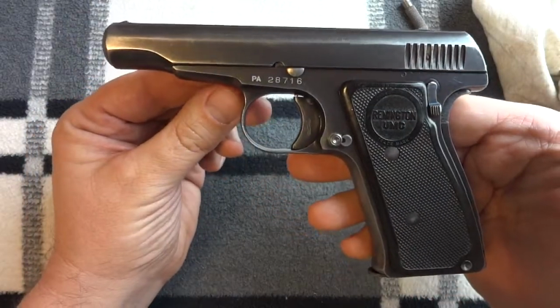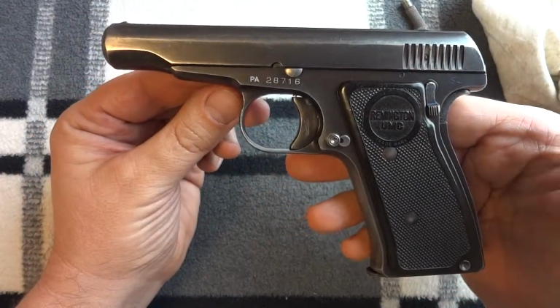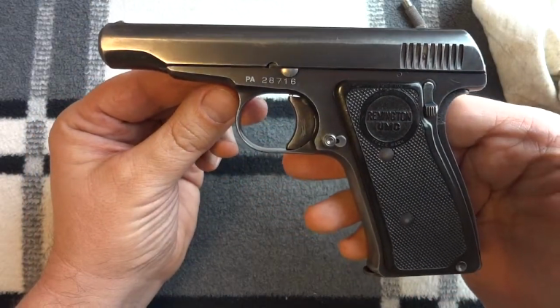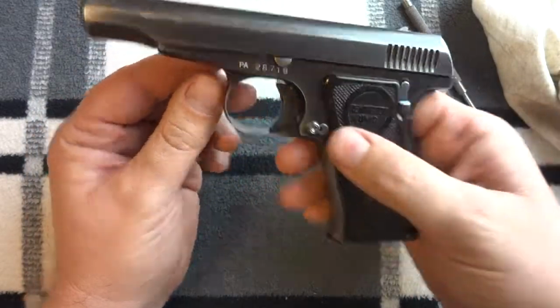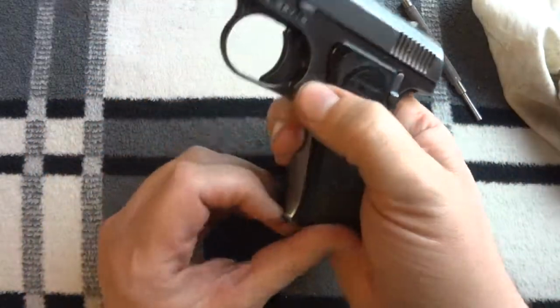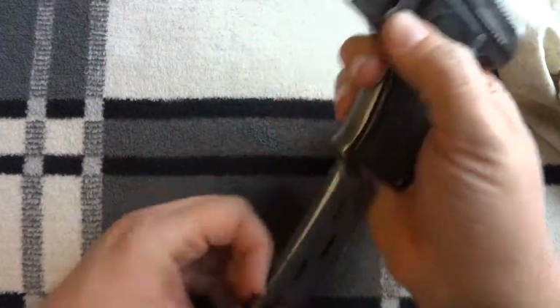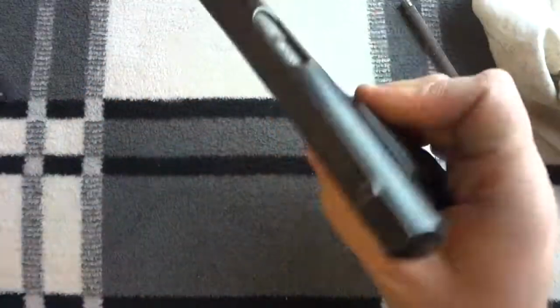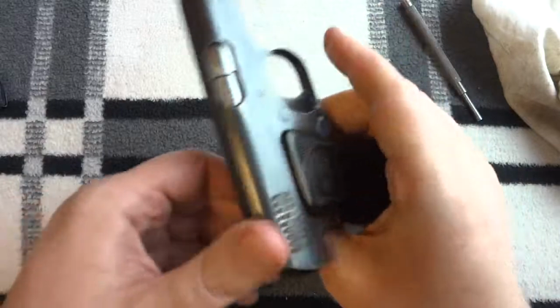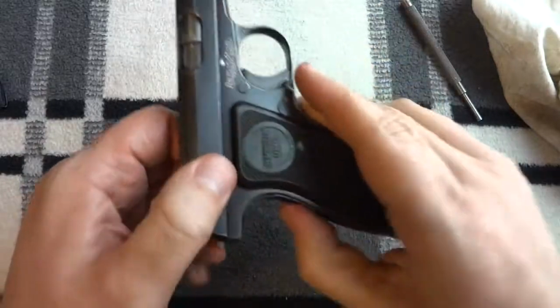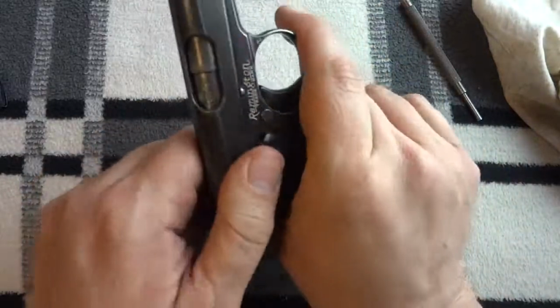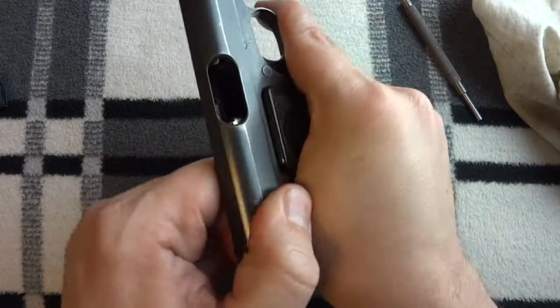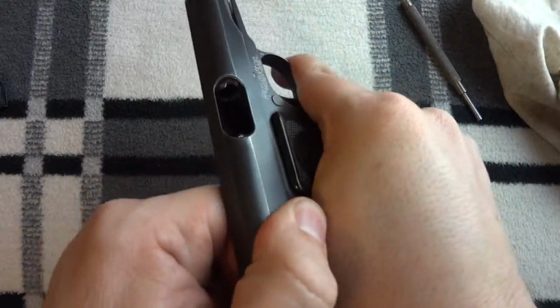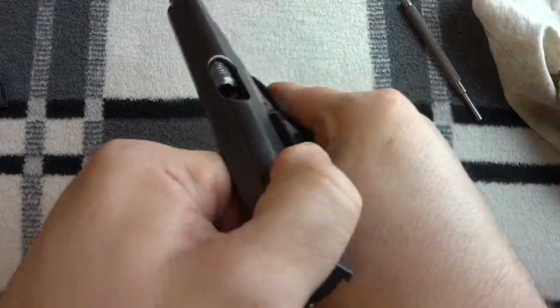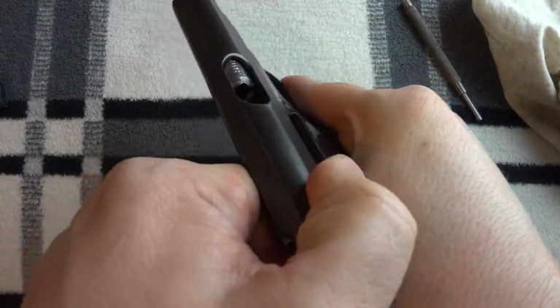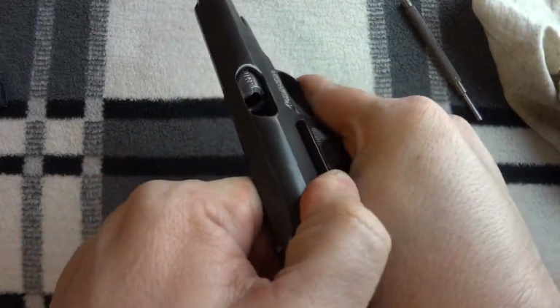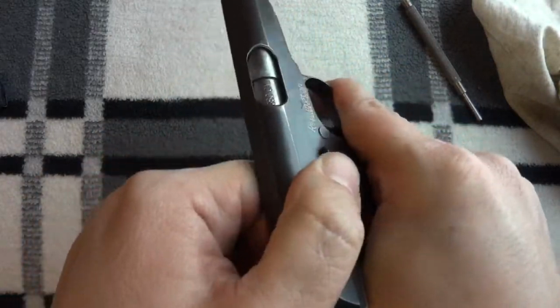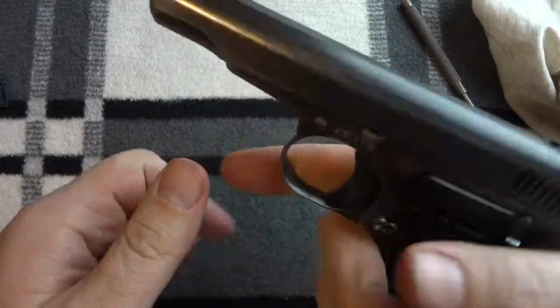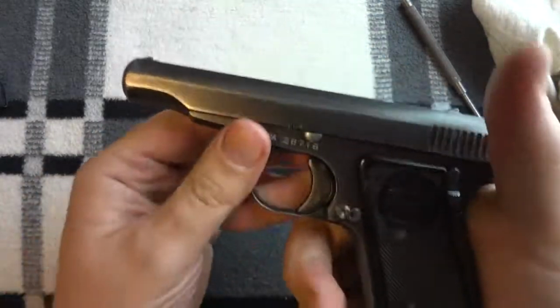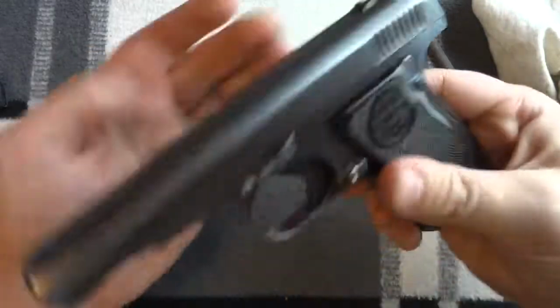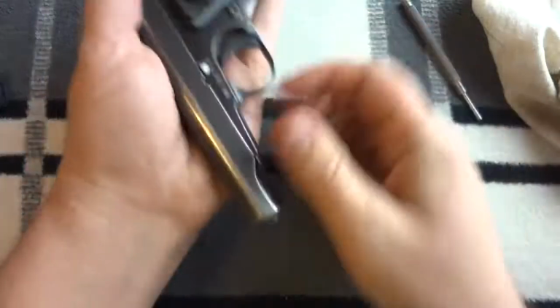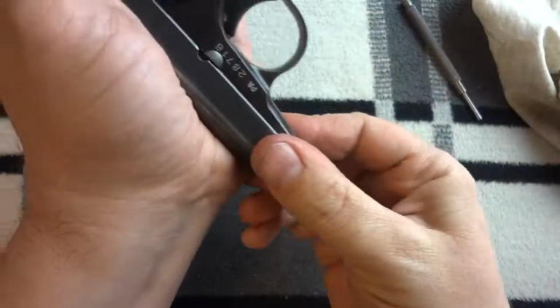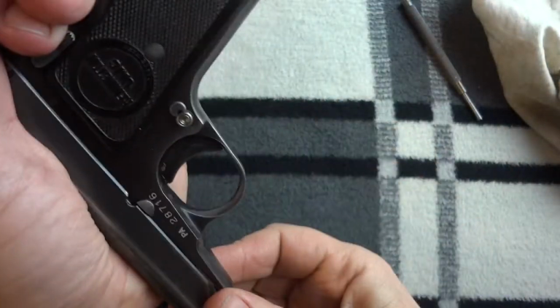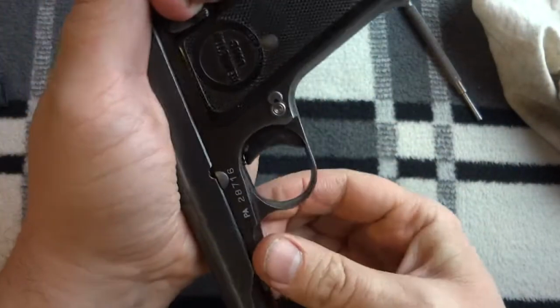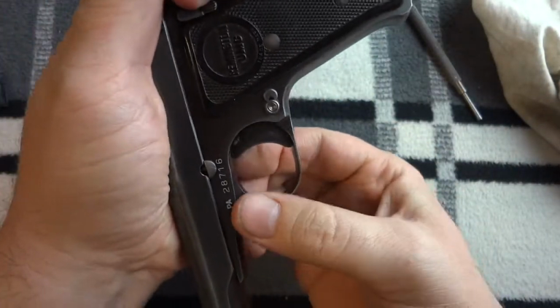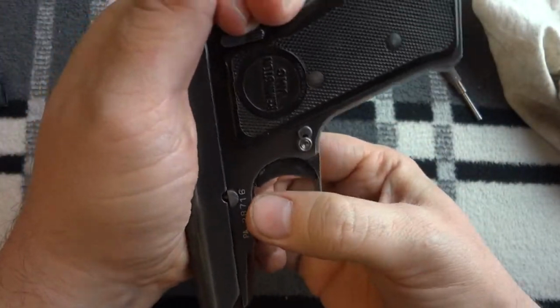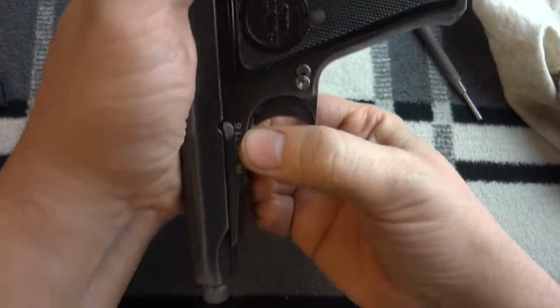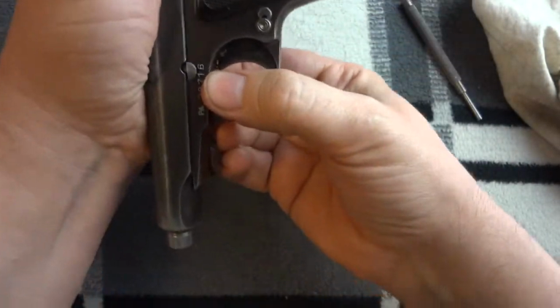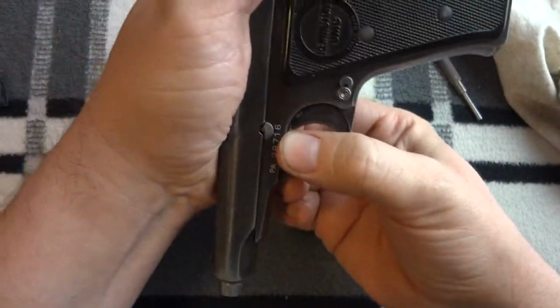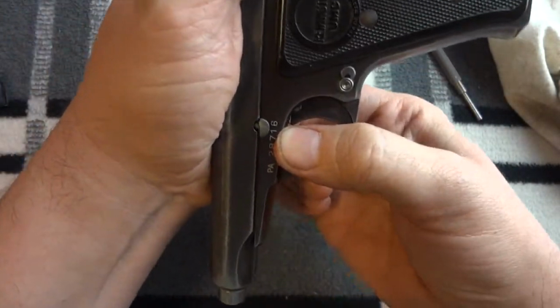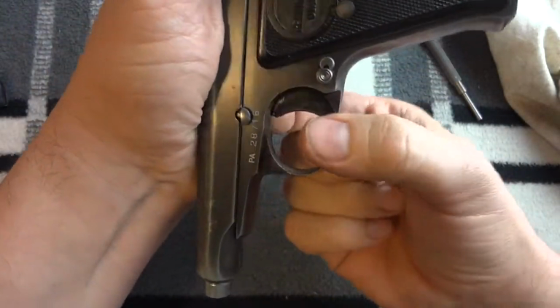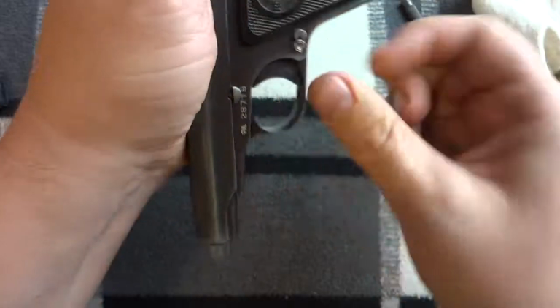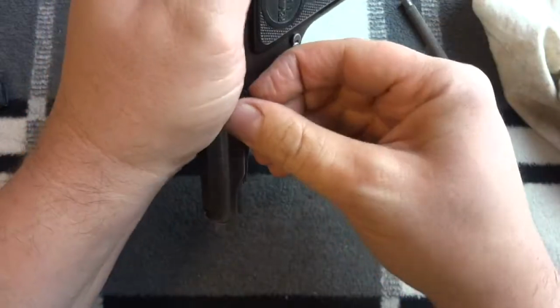So I'm coming home from the range. Take the magazine out, demonstrate that it's empty. Pull the slide back, line it up, push it through from the other side.